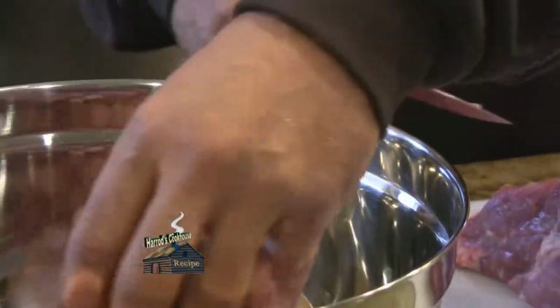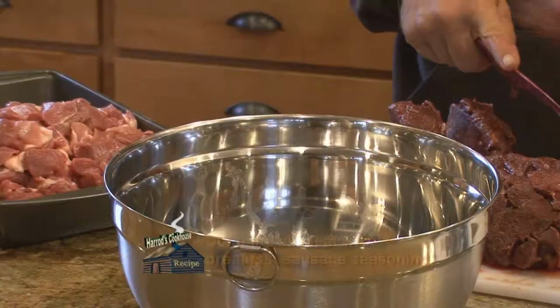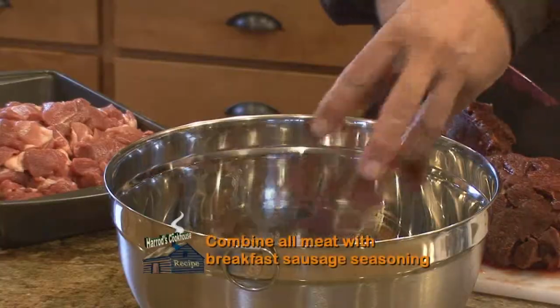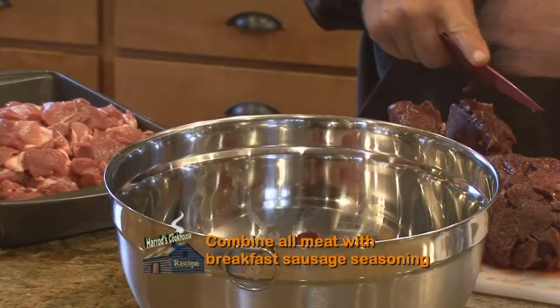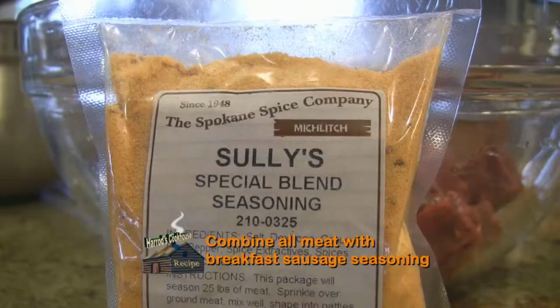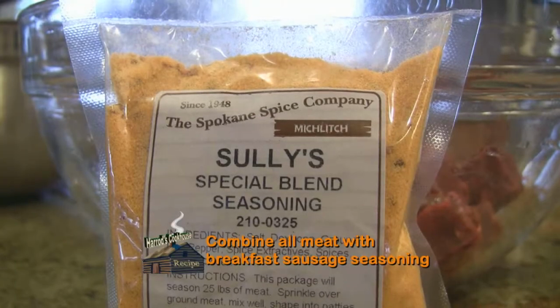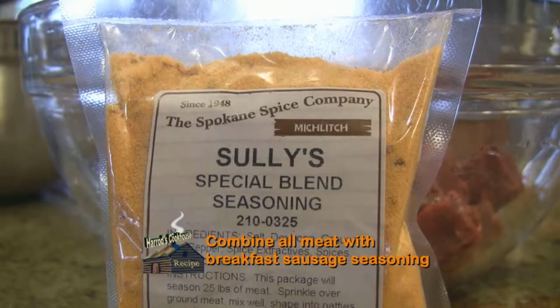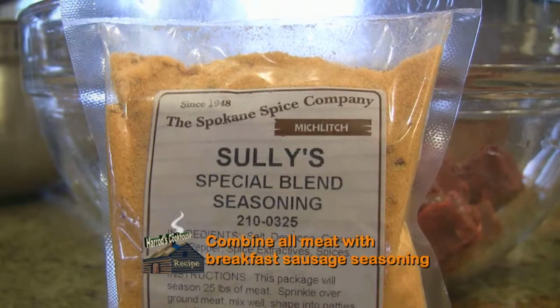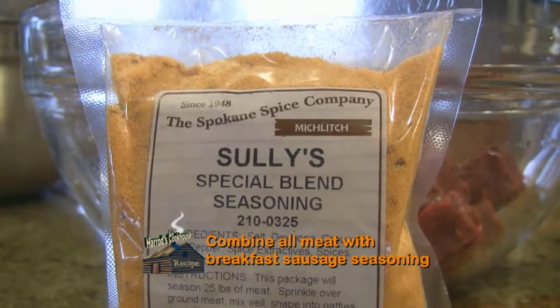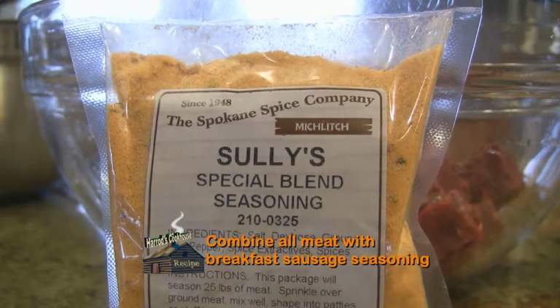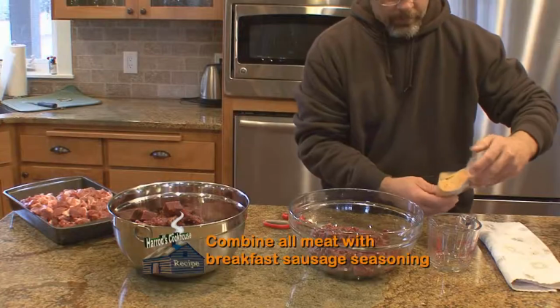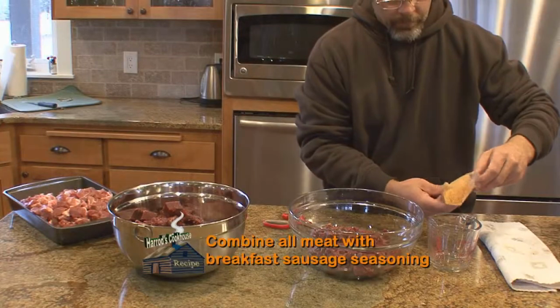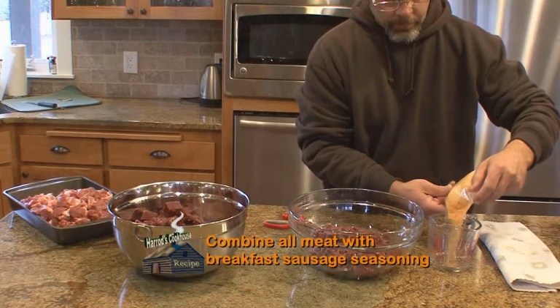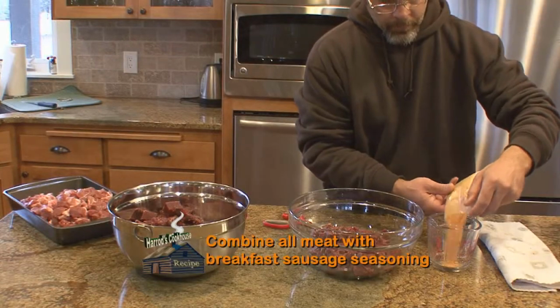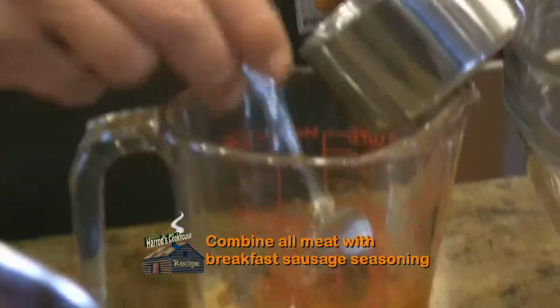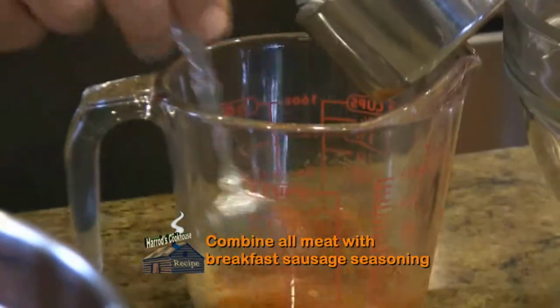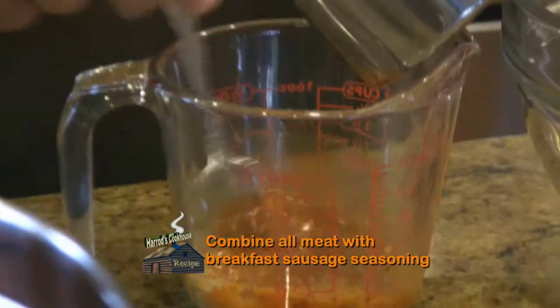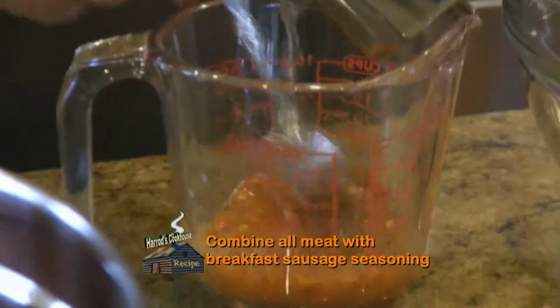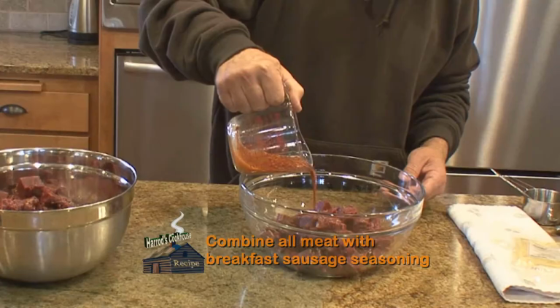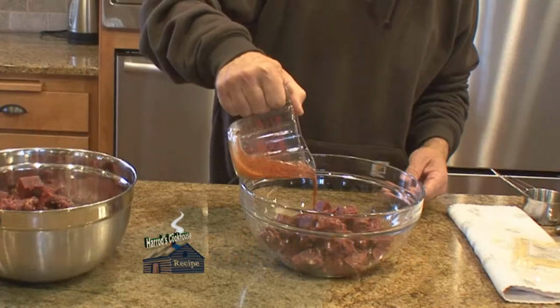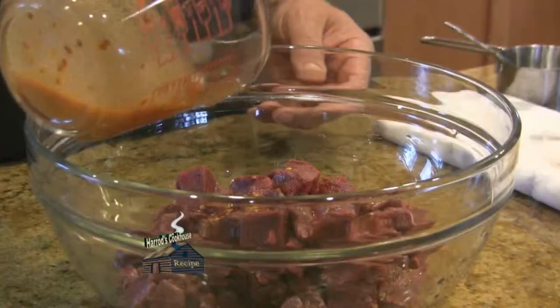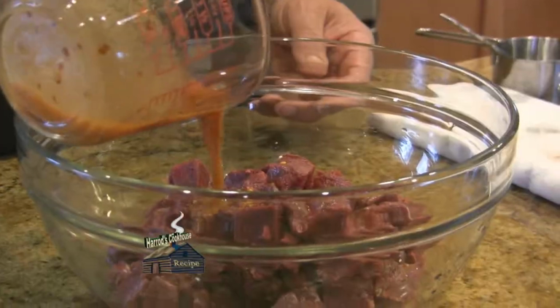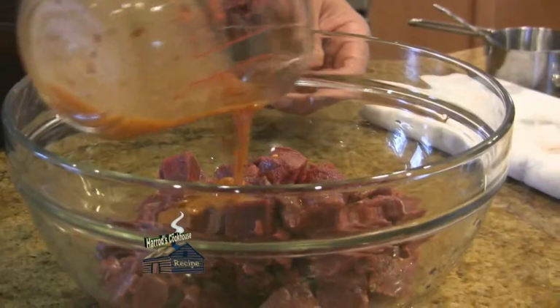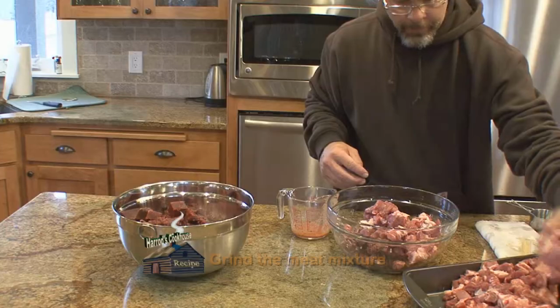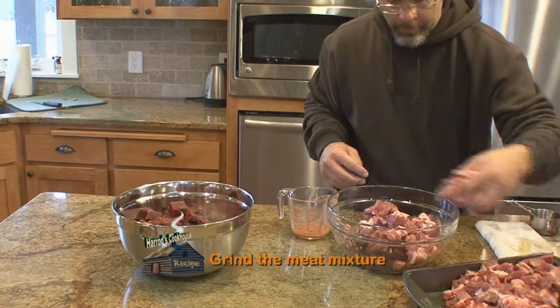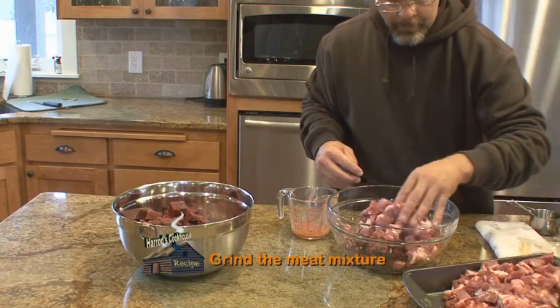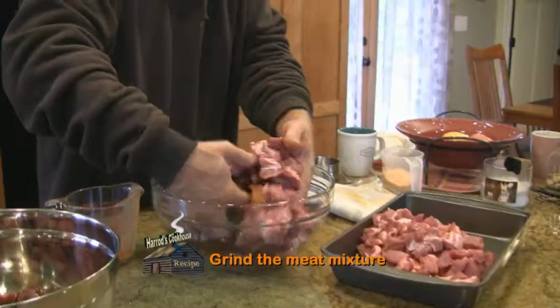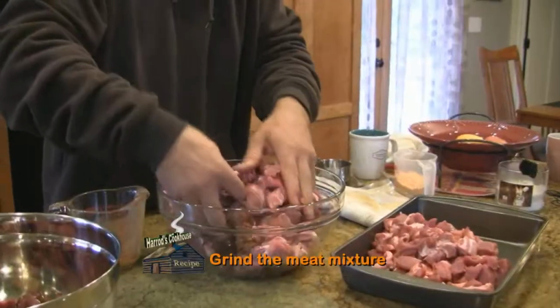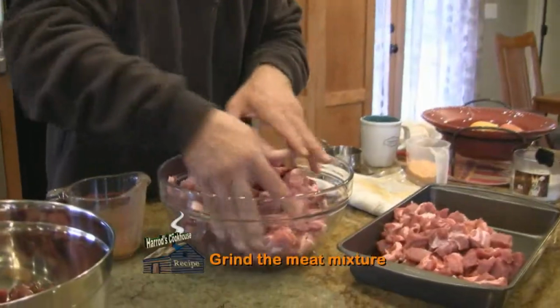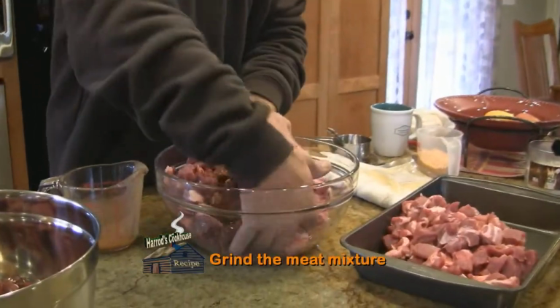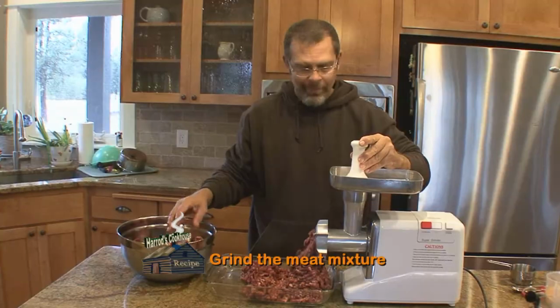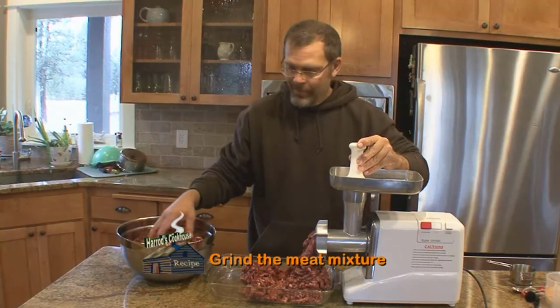Combine the meat in a bowl along with breakfast sausage seasoning. A small amount of water and seasoning will make it combine well. Then simply grind the mixture.